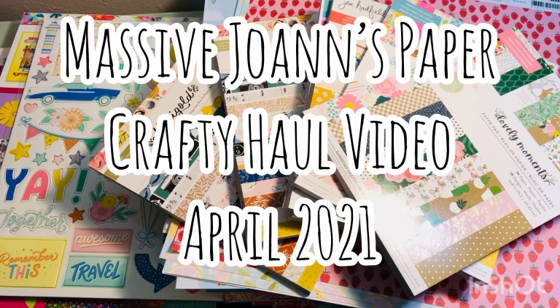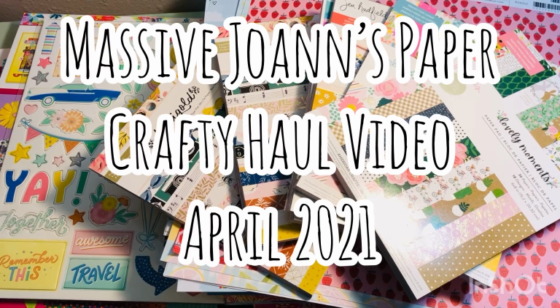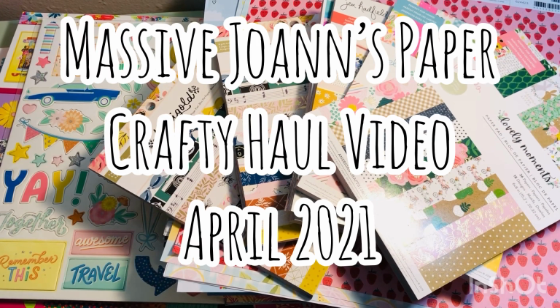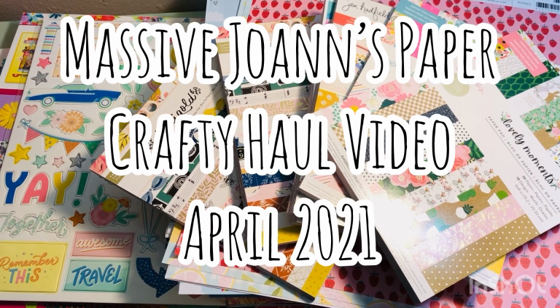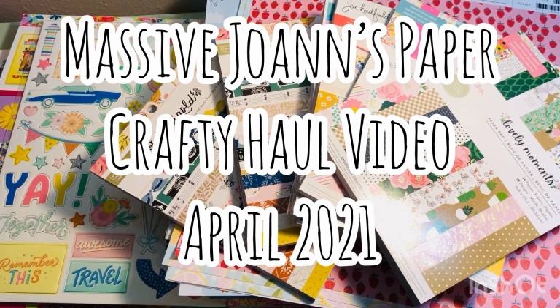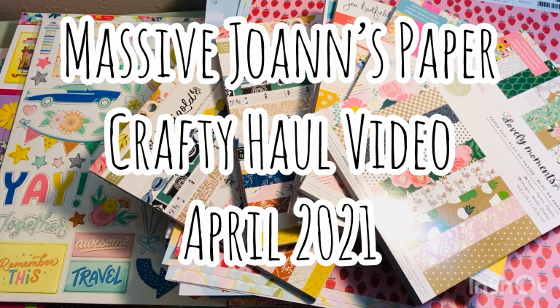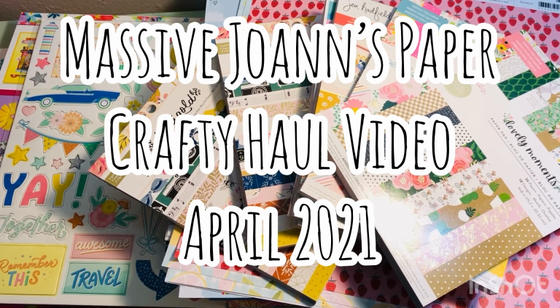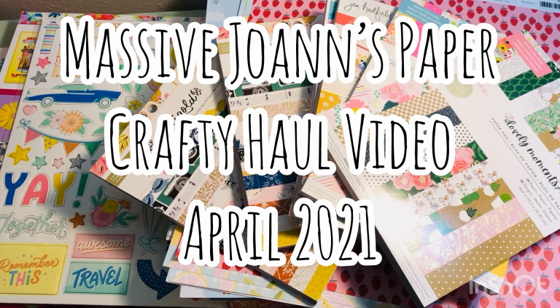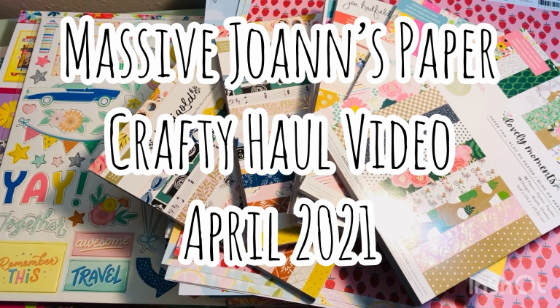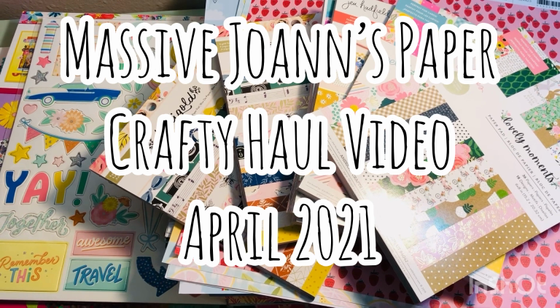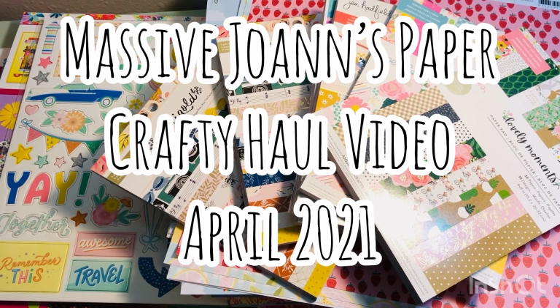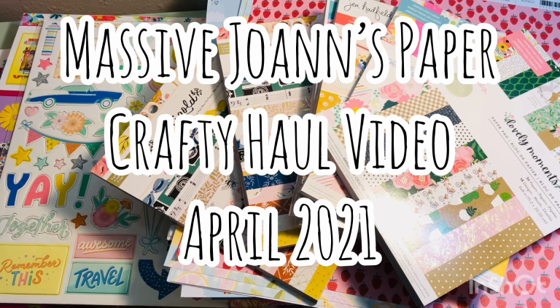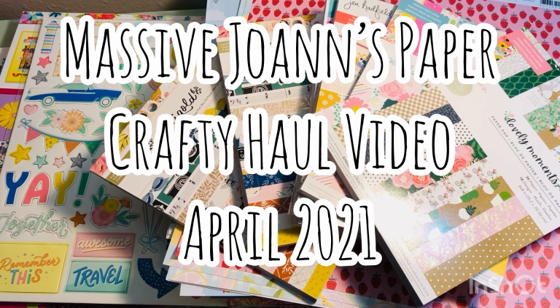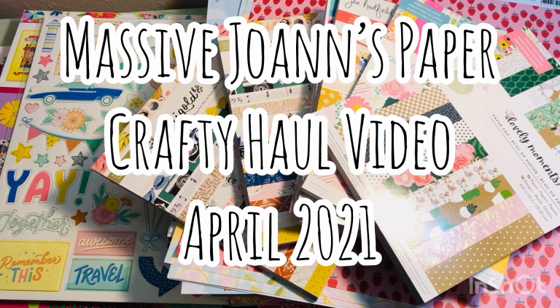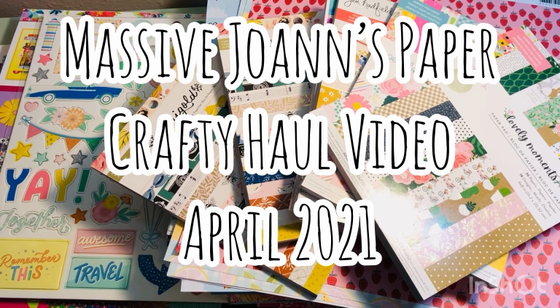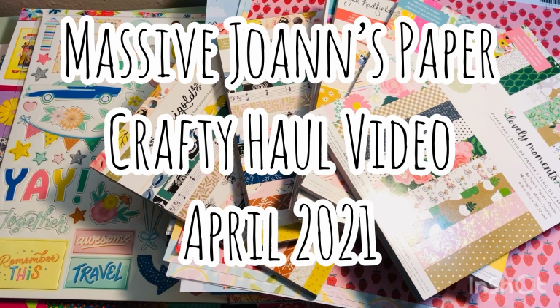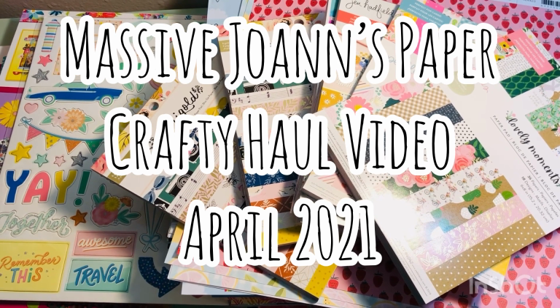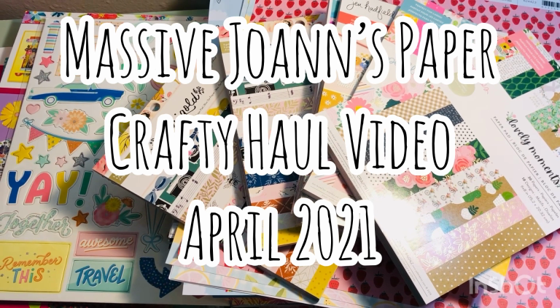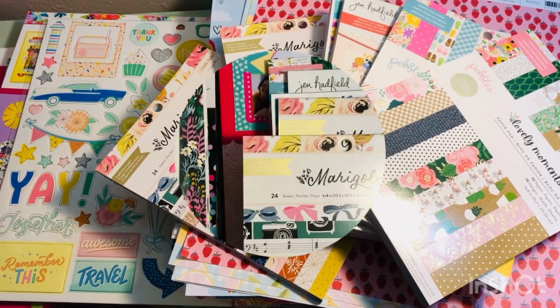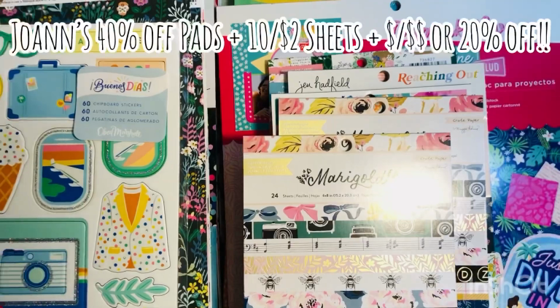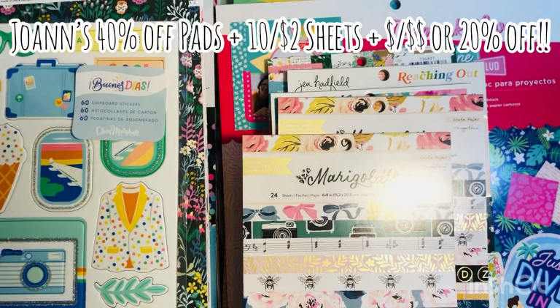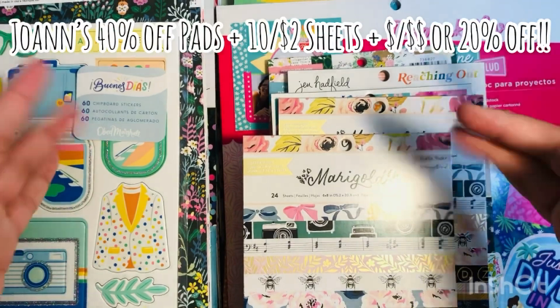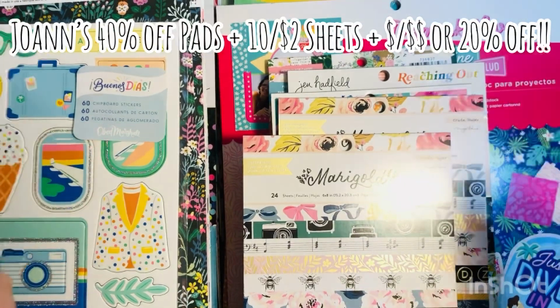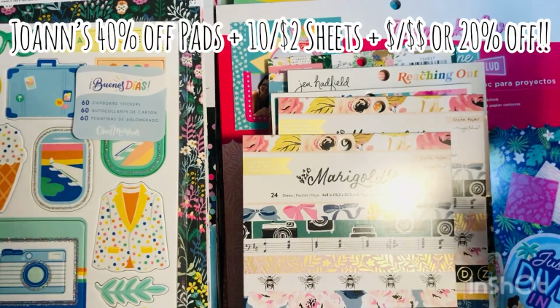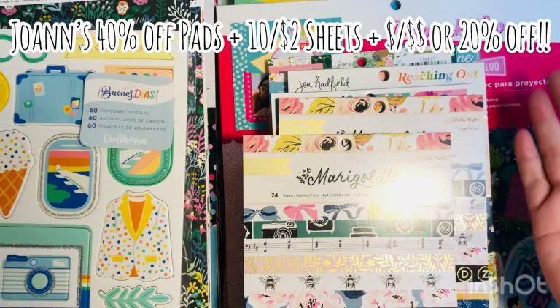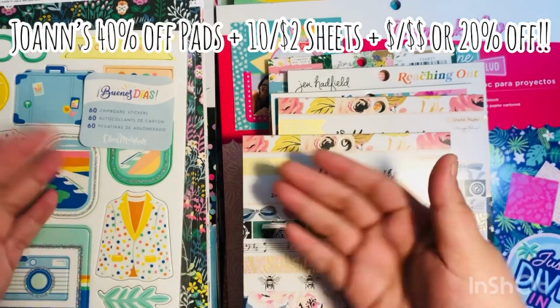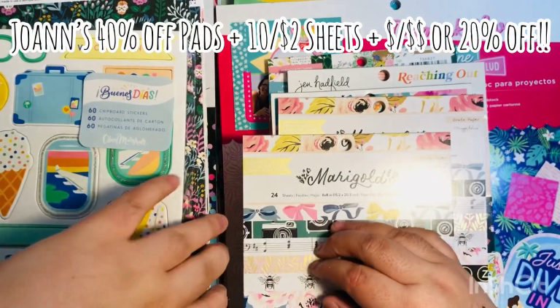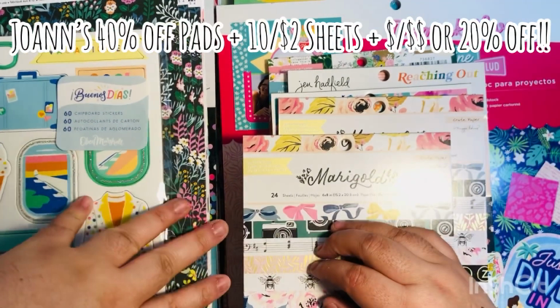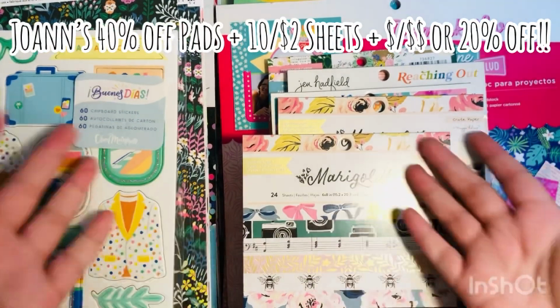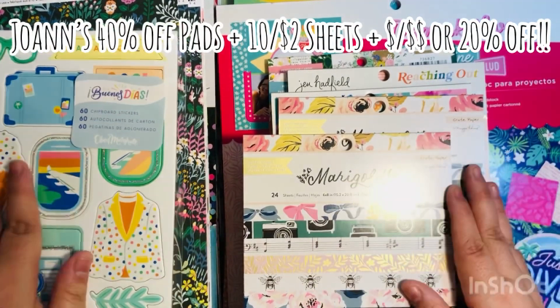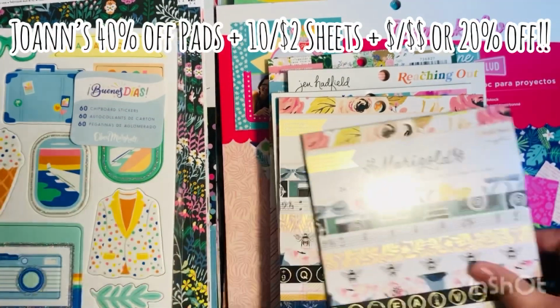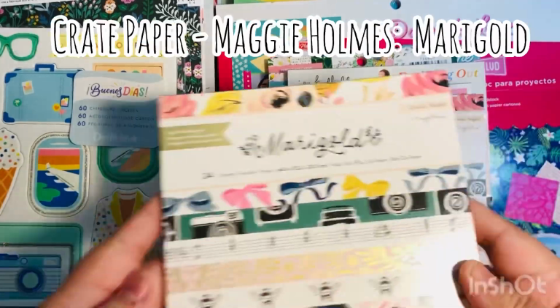Hi everyone, Leti here. Today I'm going to share with you my massive Joann's paper haul. Right now, this is the beginning of April, they have so many deals. They've got 40% off on their paper pads, 20 cent sheets, plus there's additional coupons you can stack.